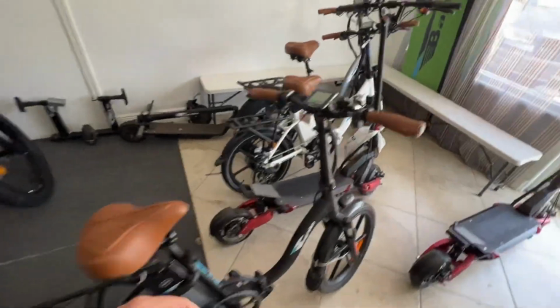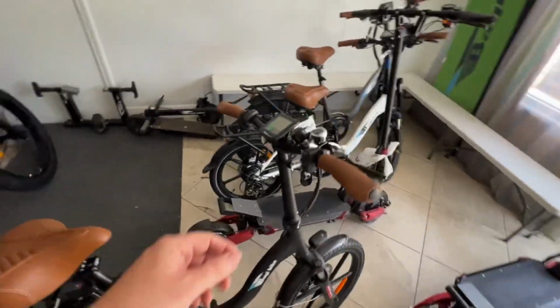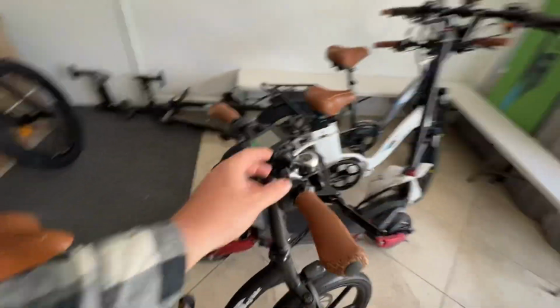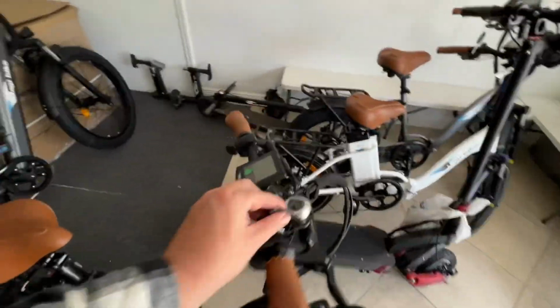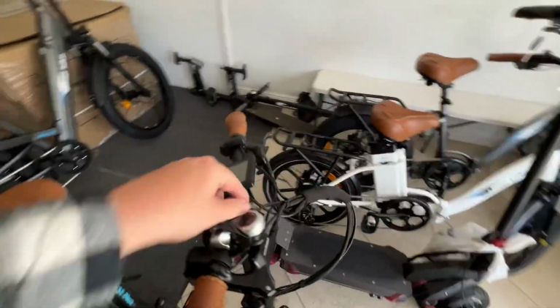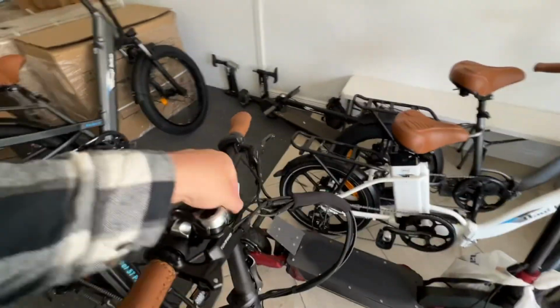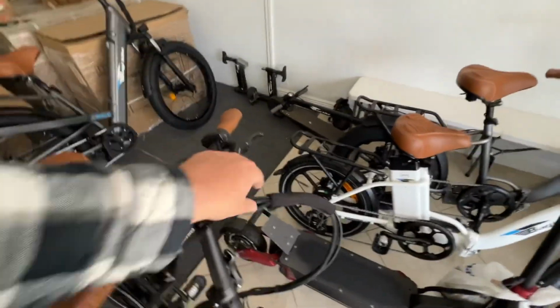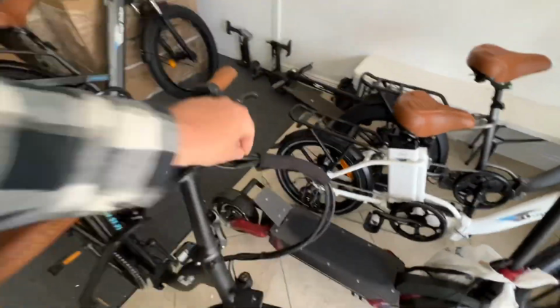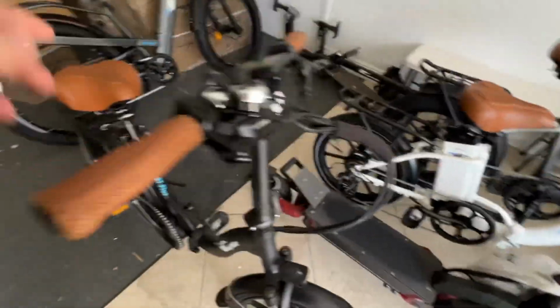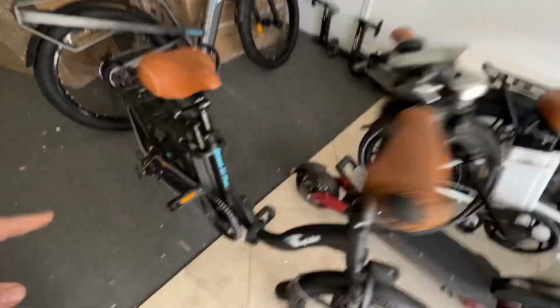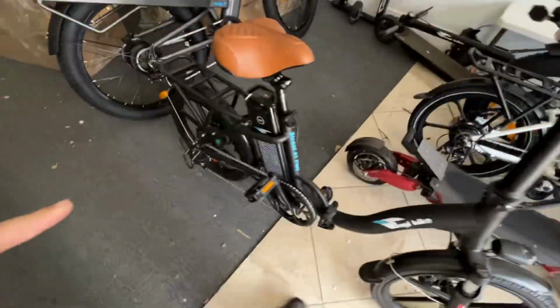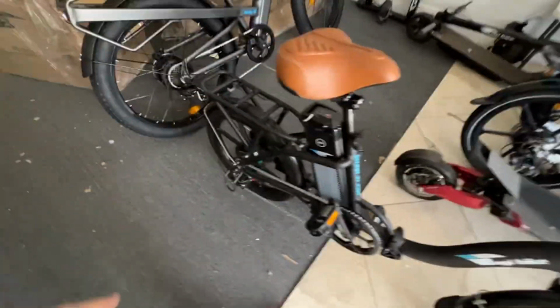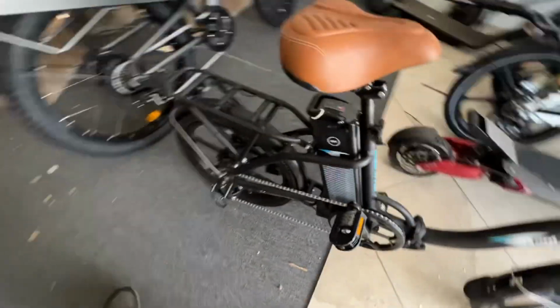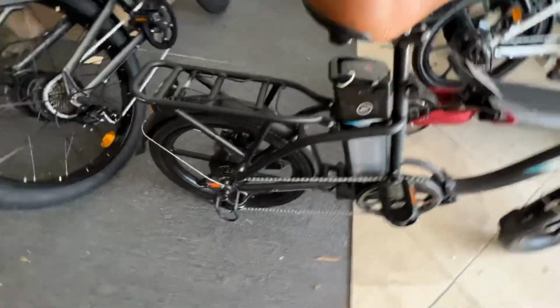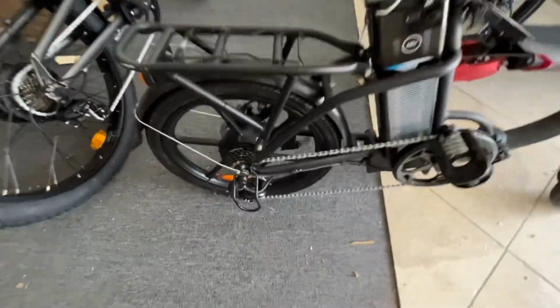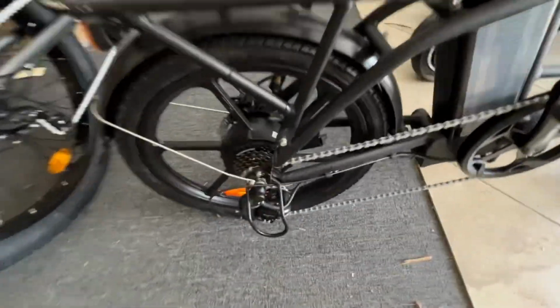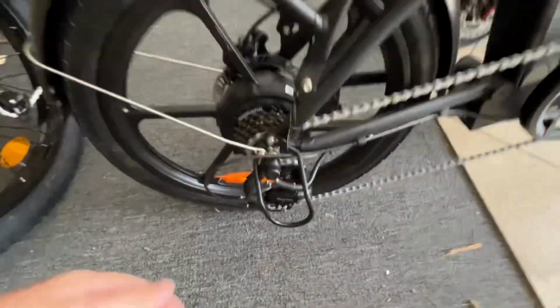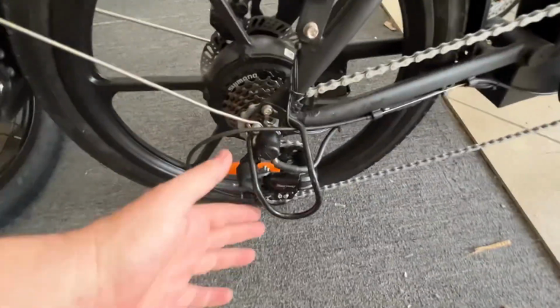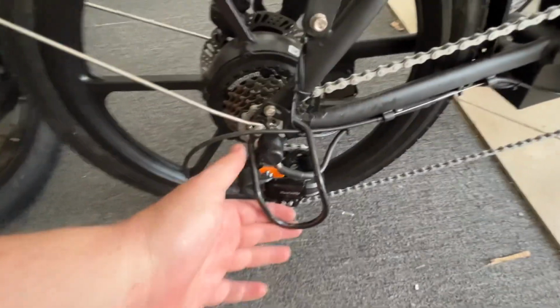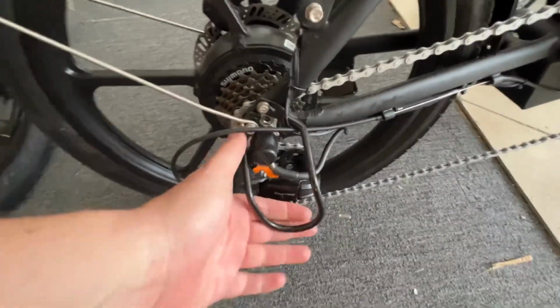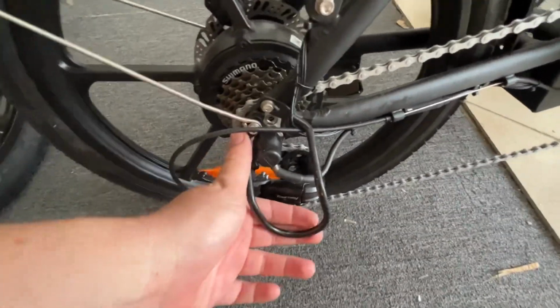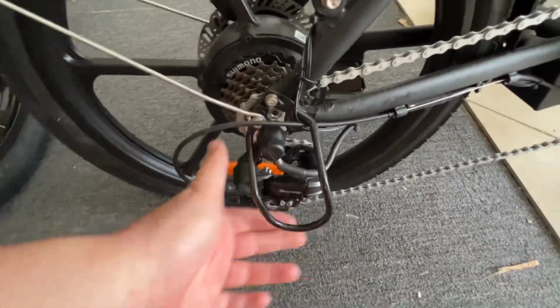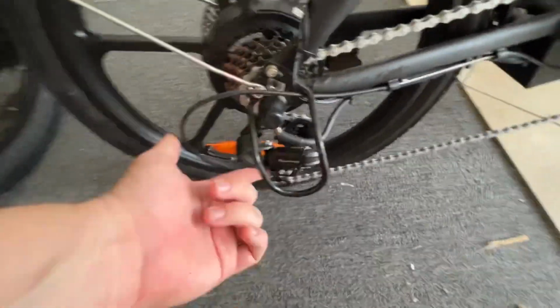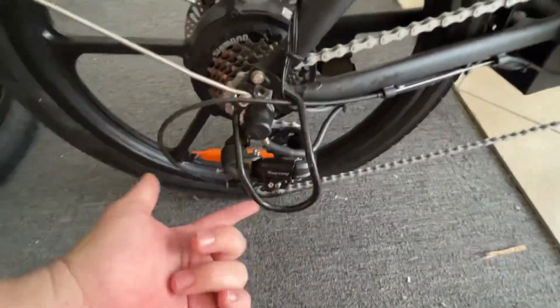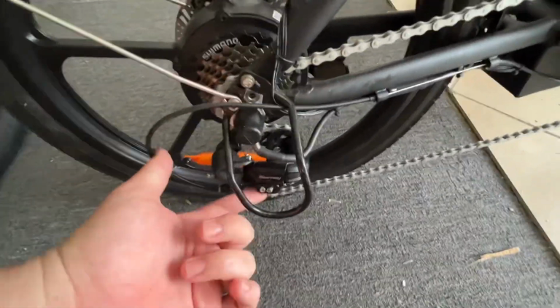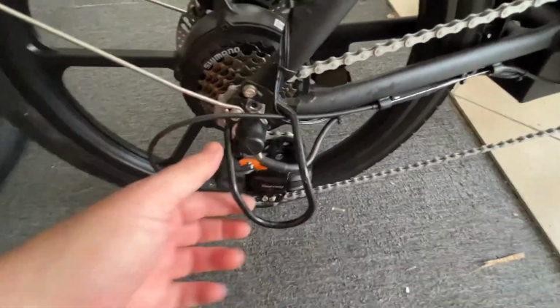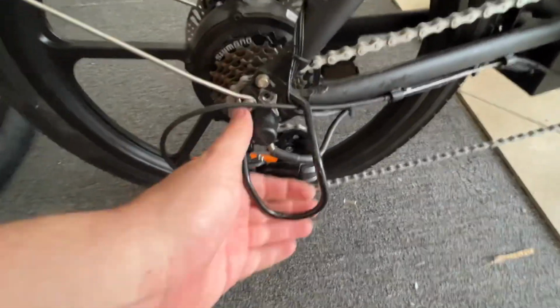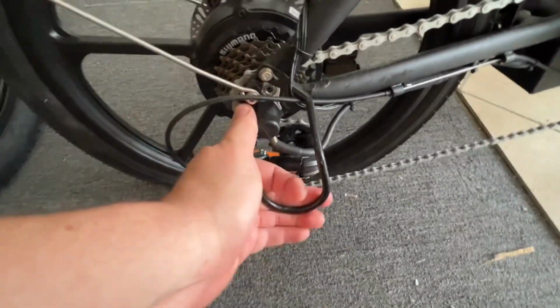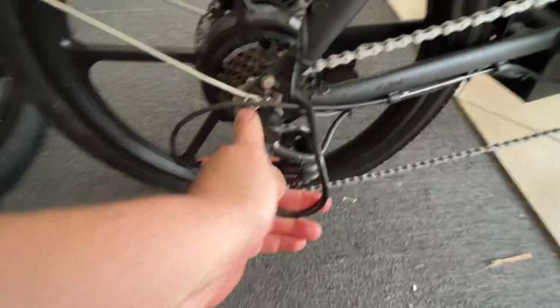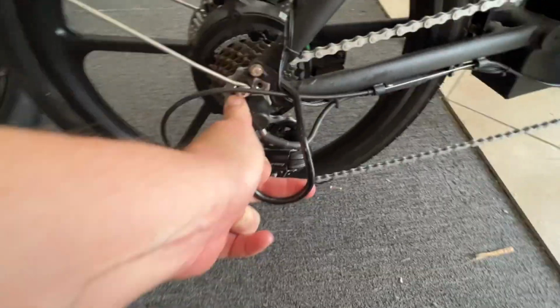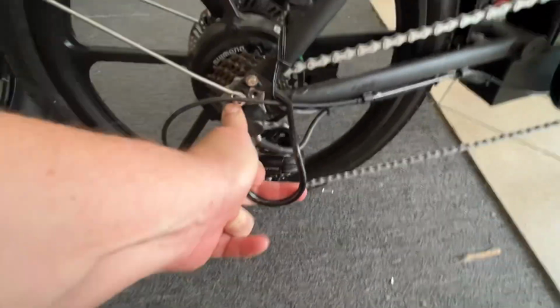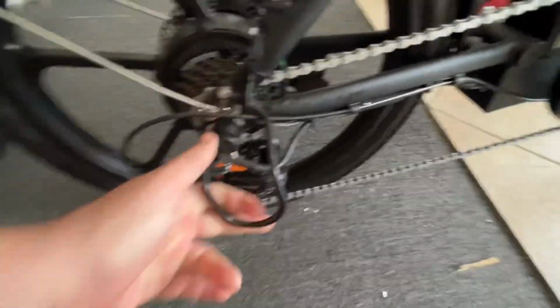Just up here, make sure all your wires are loose and nothing's bound up. Next, make sure that this protector is not running into your derailleur — you can bend that out of the way by hand.